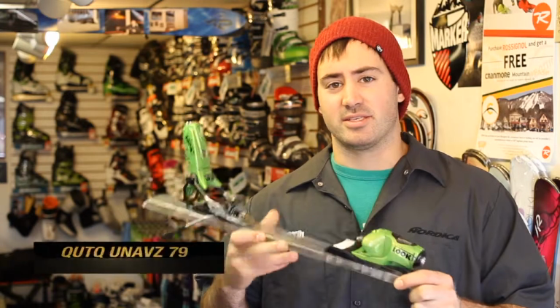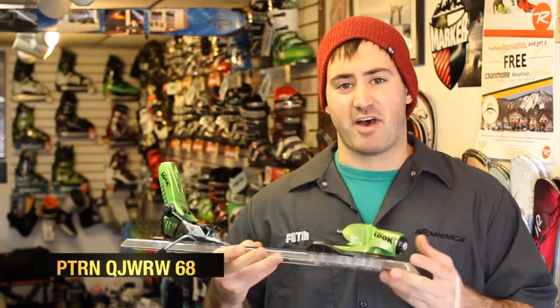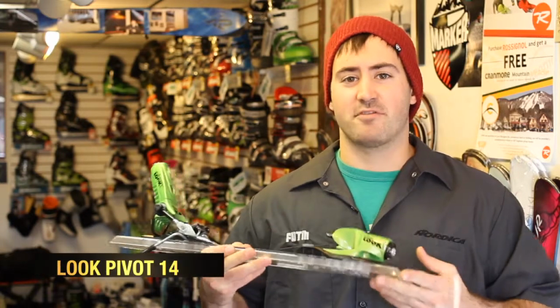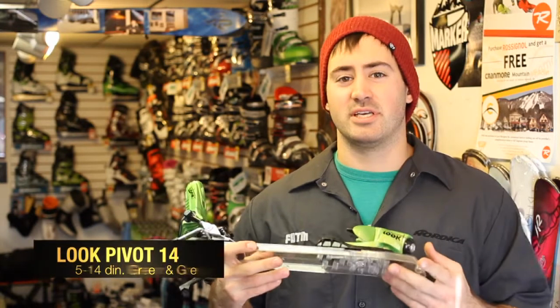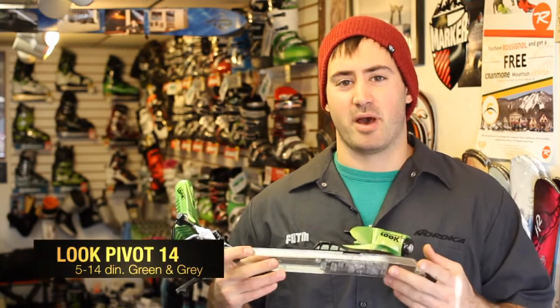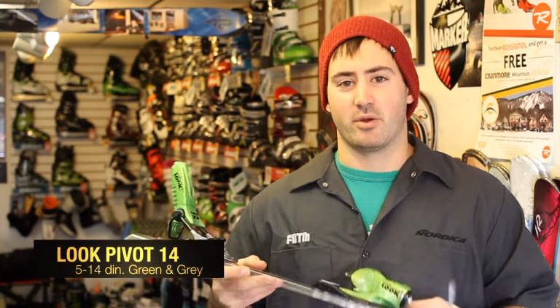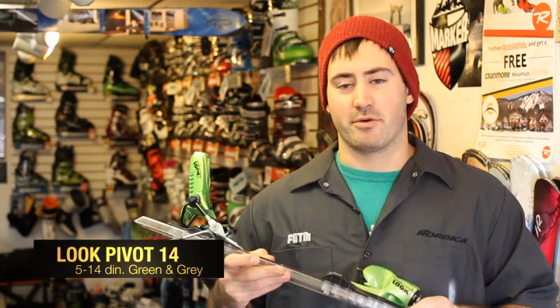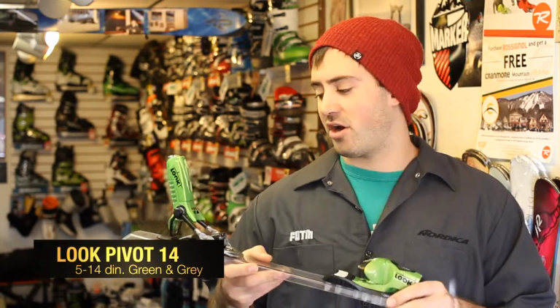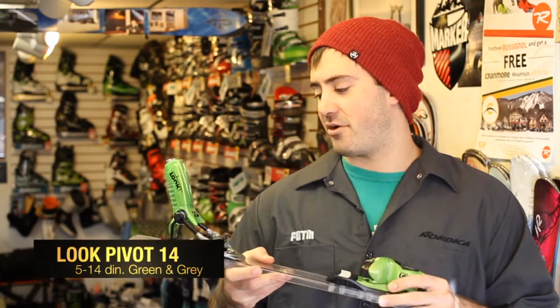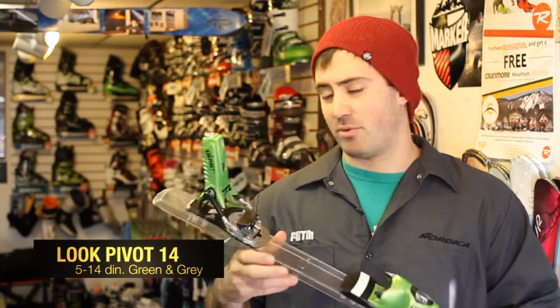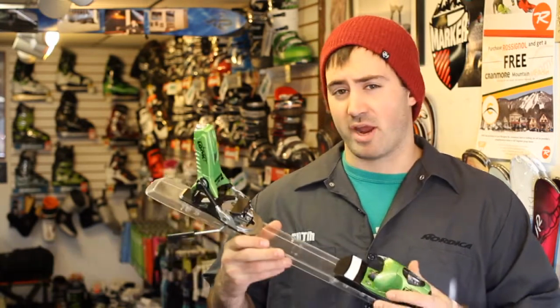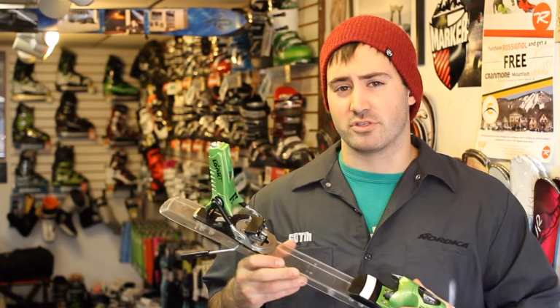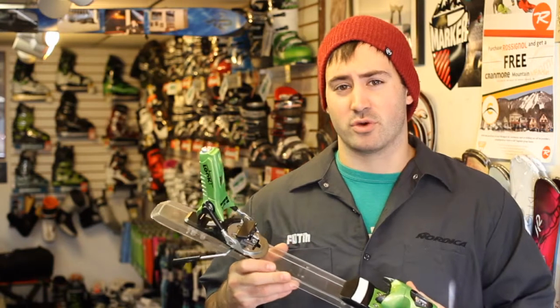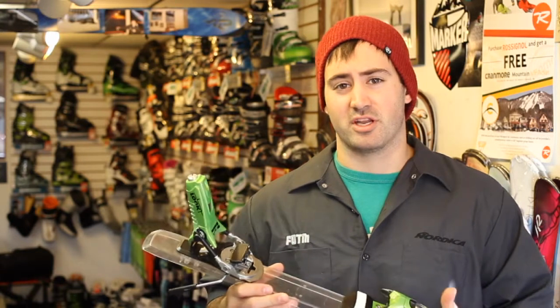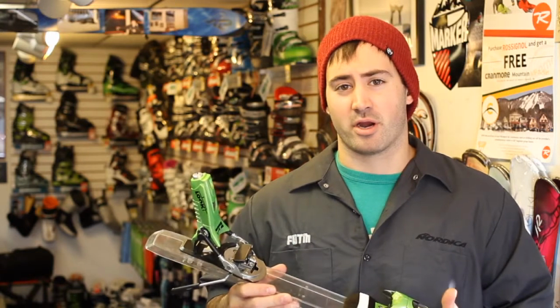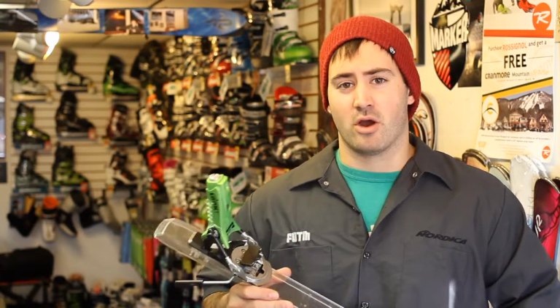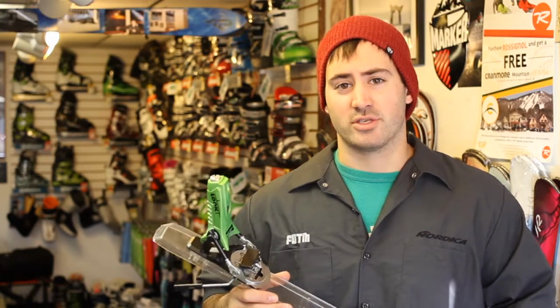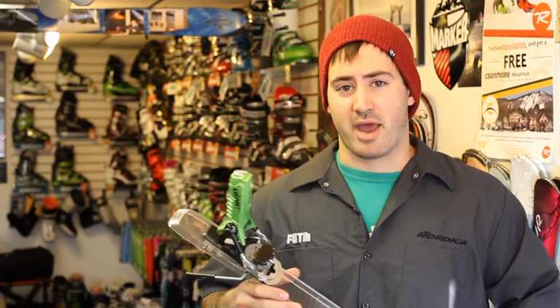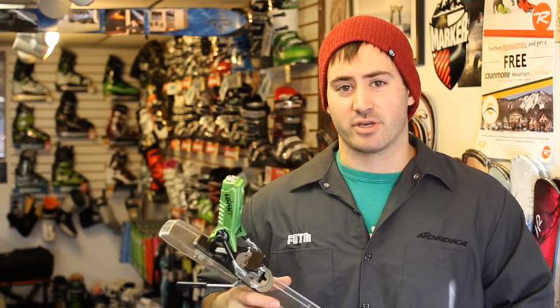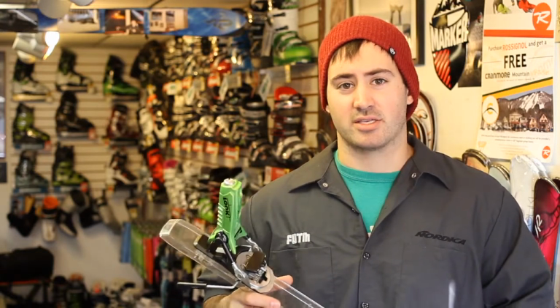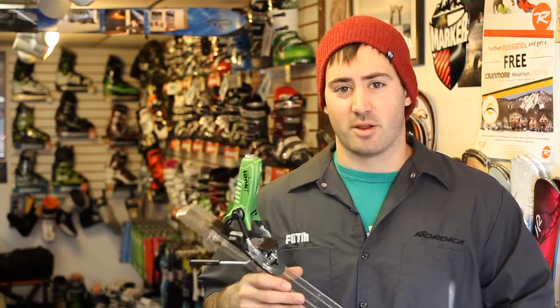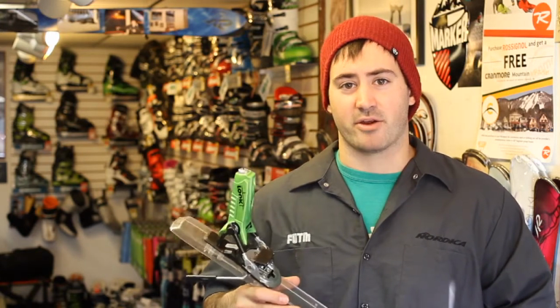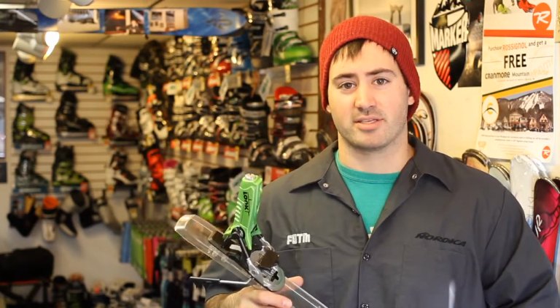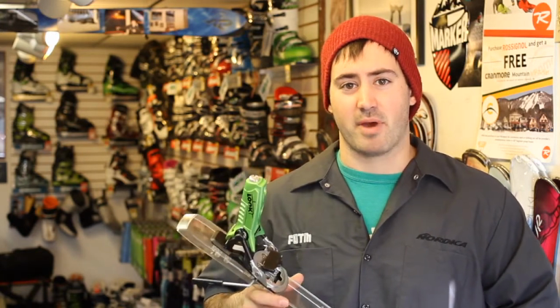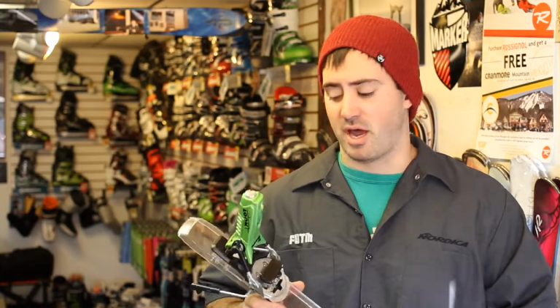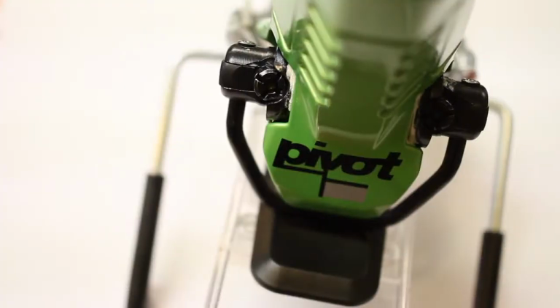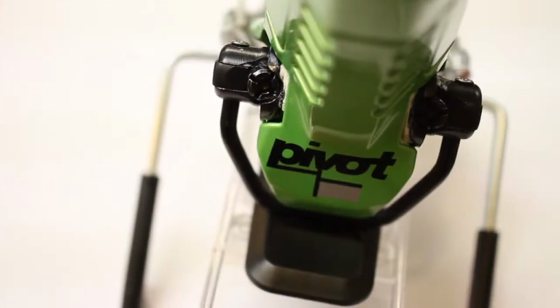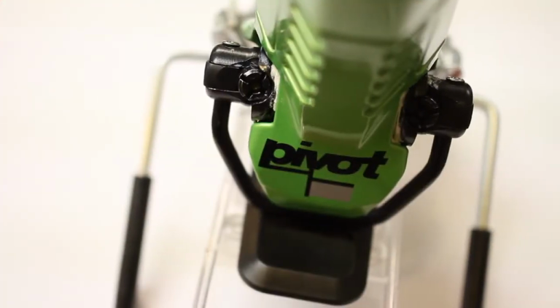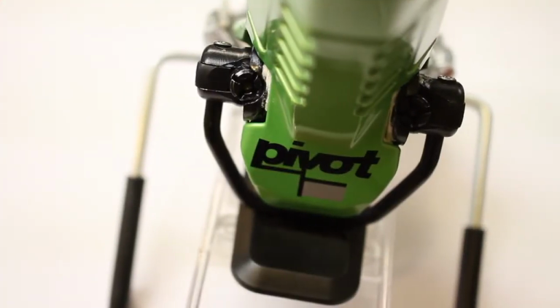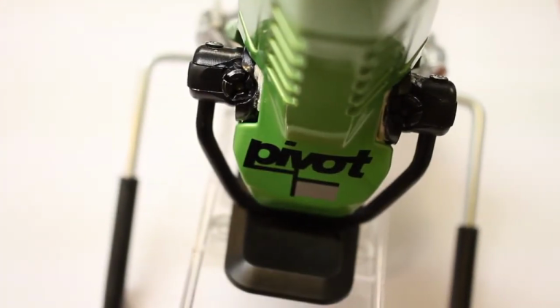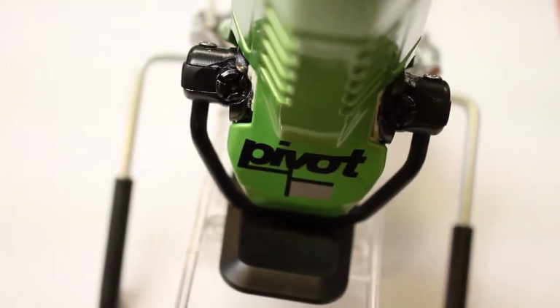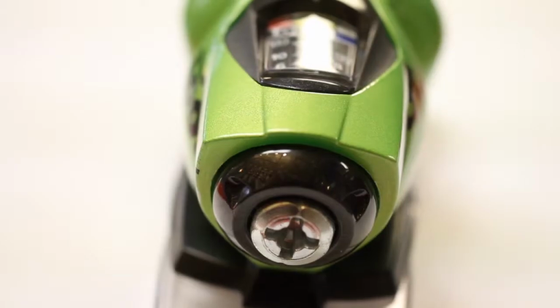This is a 5 to 14 DIN binding, very strong and very reliable. Great for those of you who are skiing in the park or those hitting the backcountry, skiing a lot of powder and some big mountain lines.